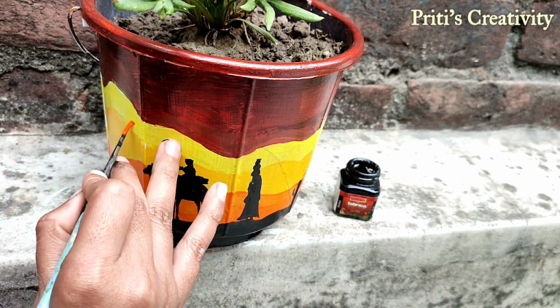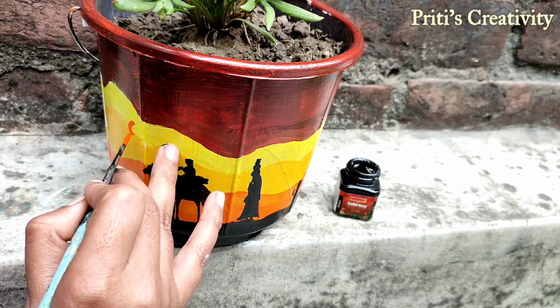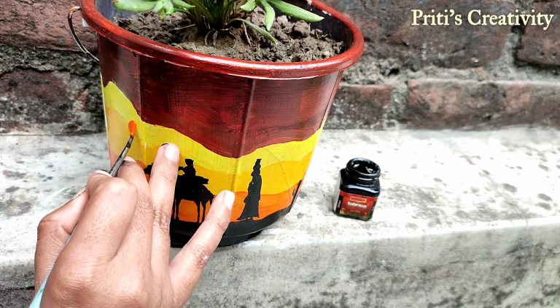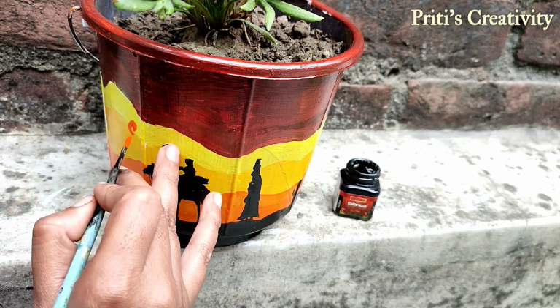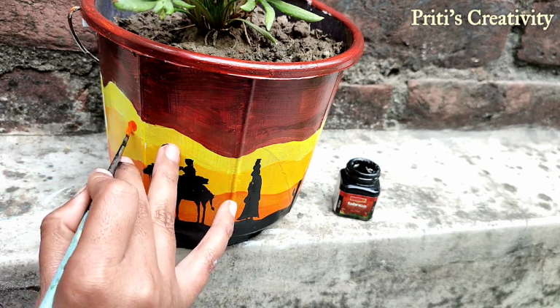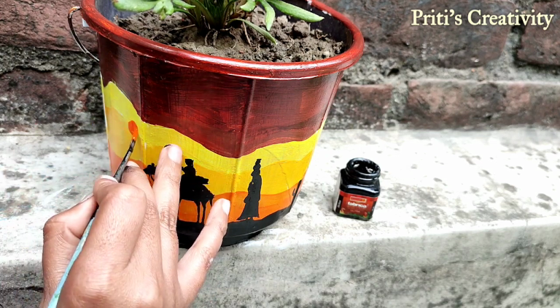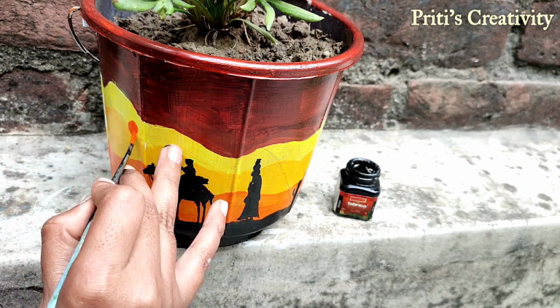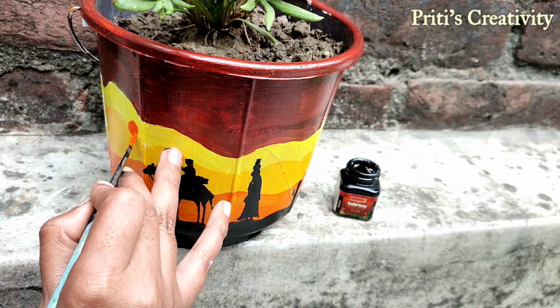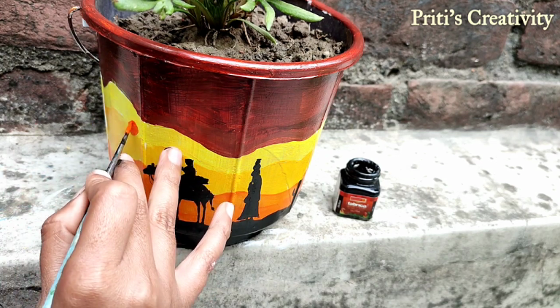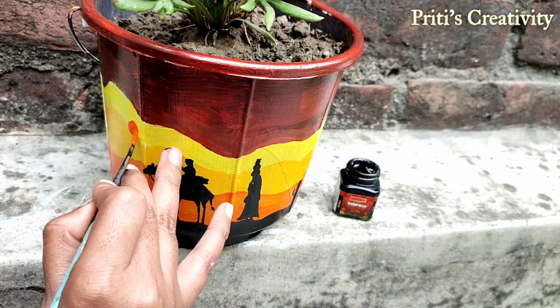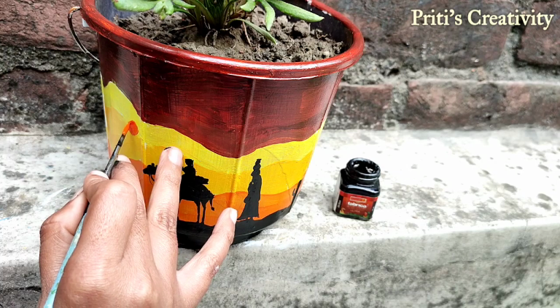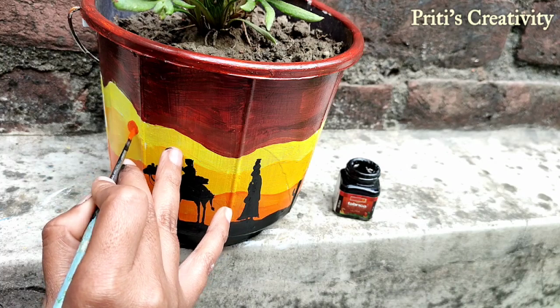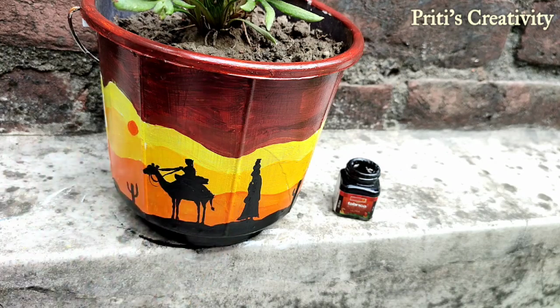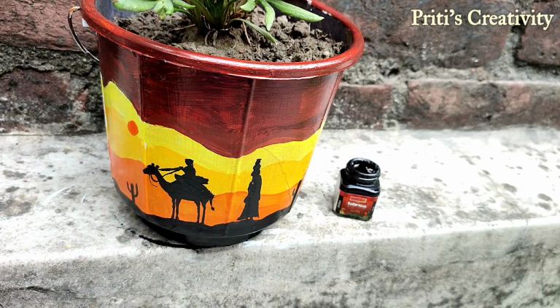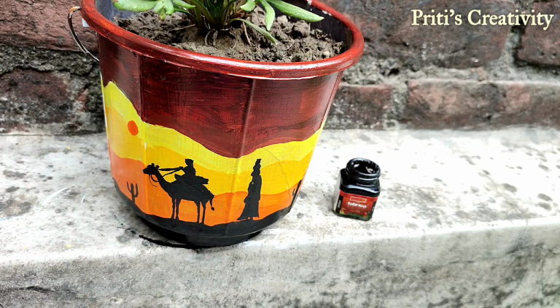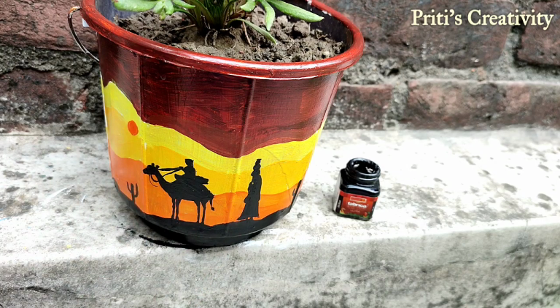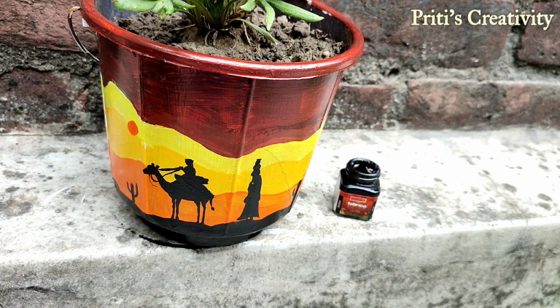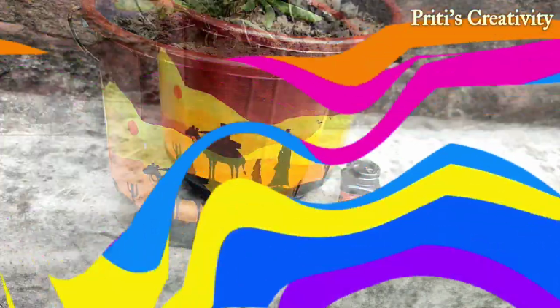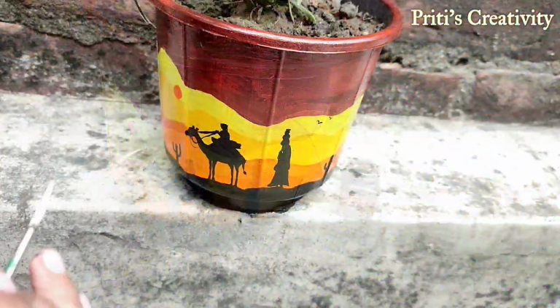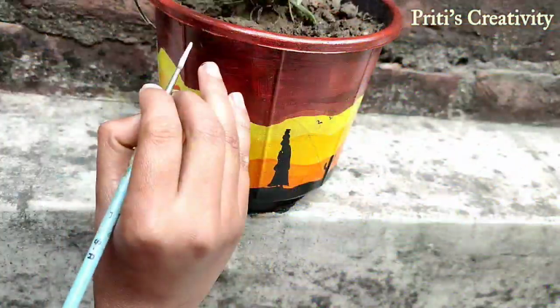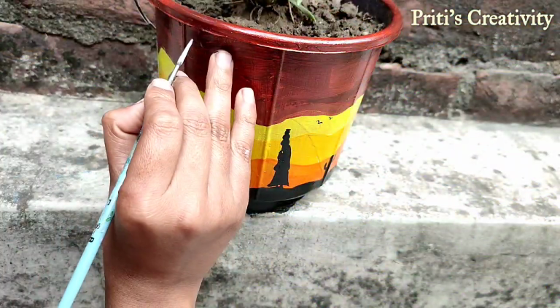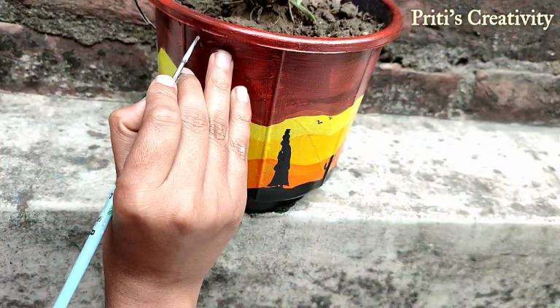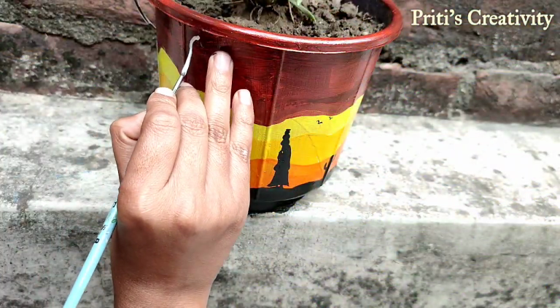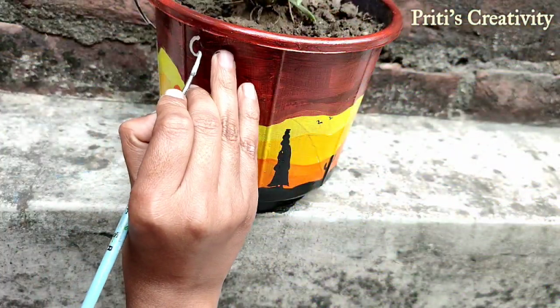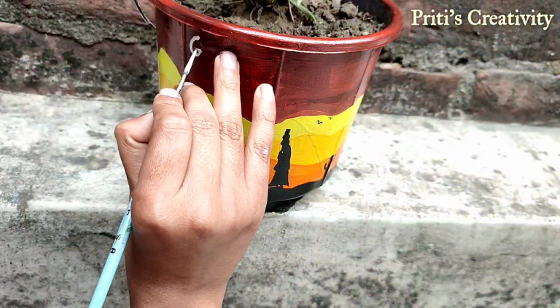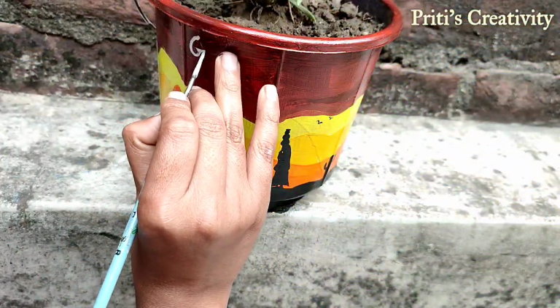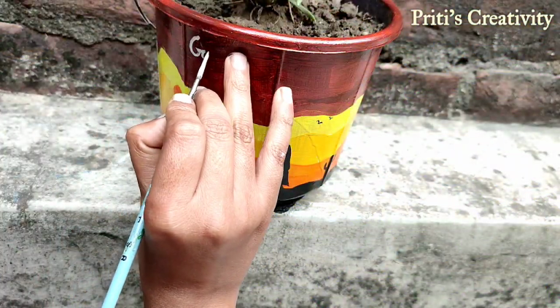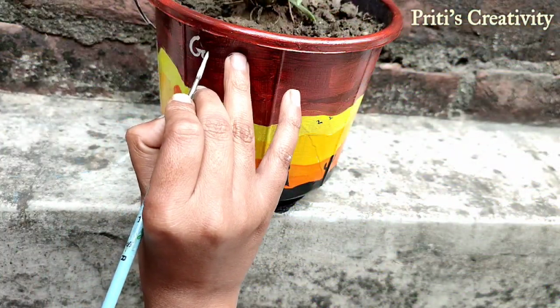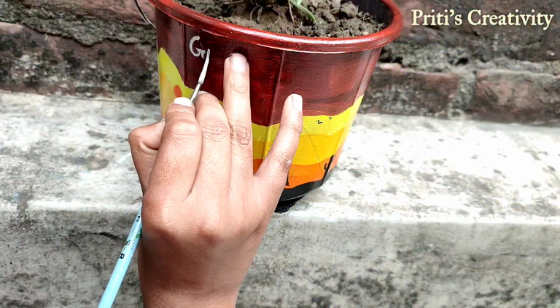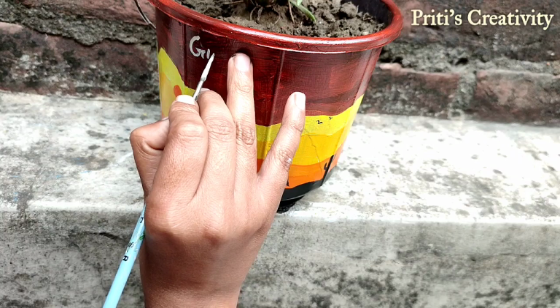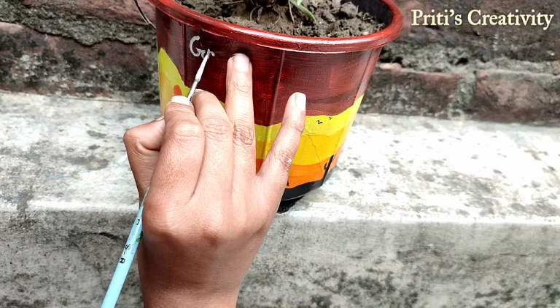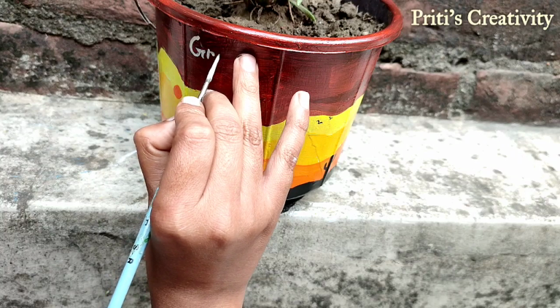Here I use orange color for the sun. Now use white color to write your message.